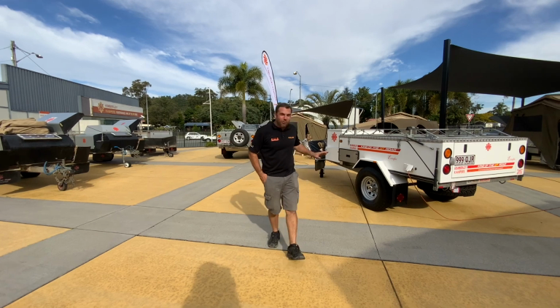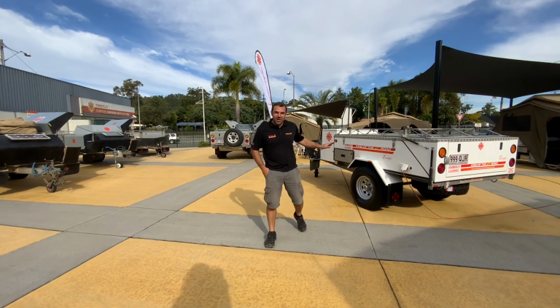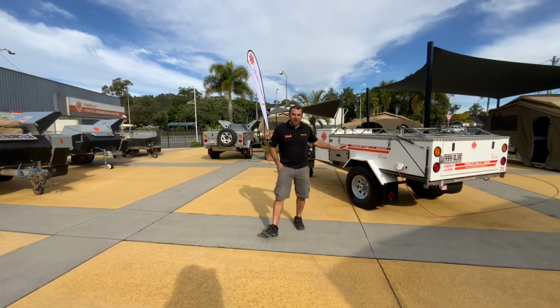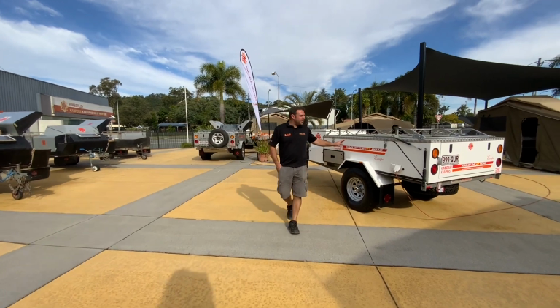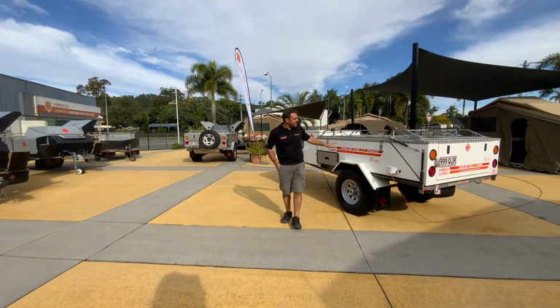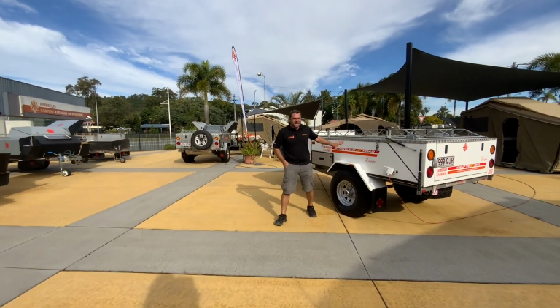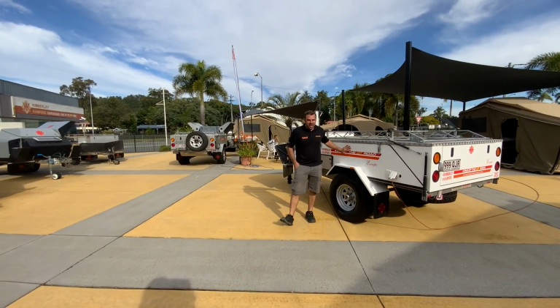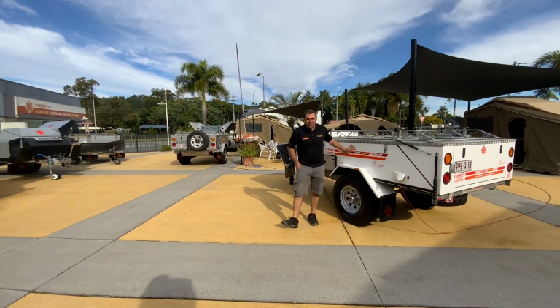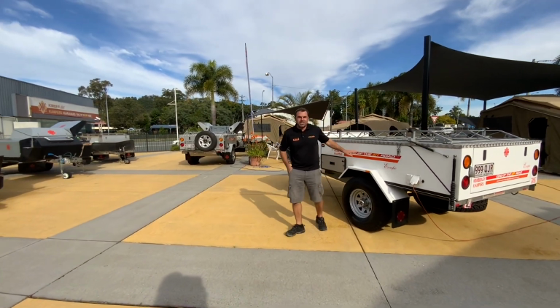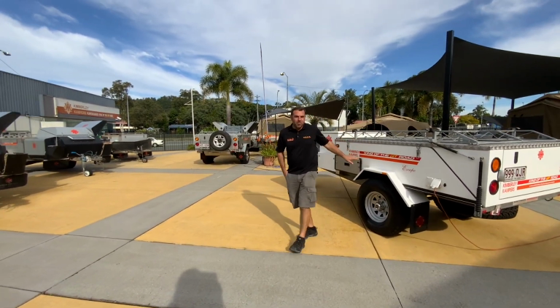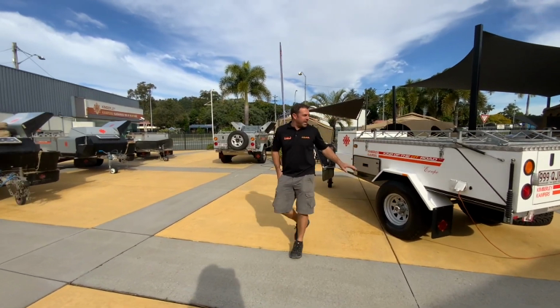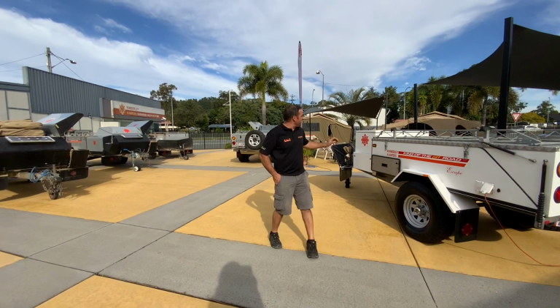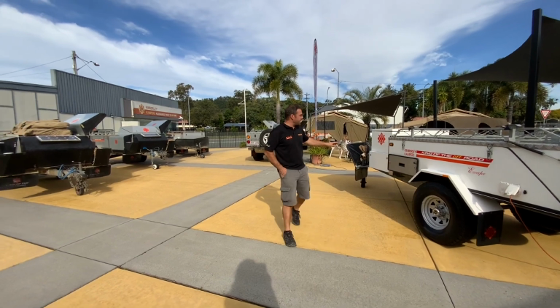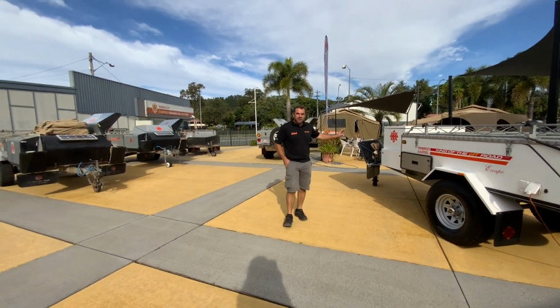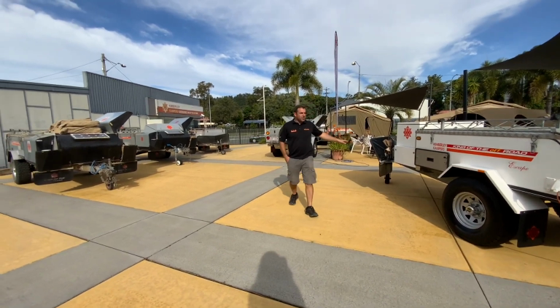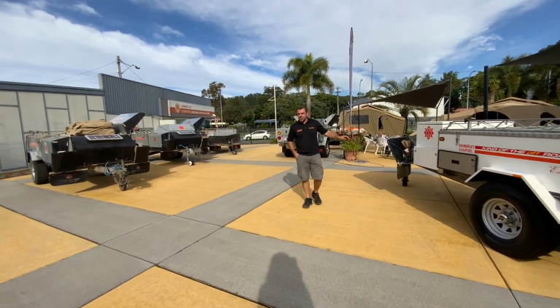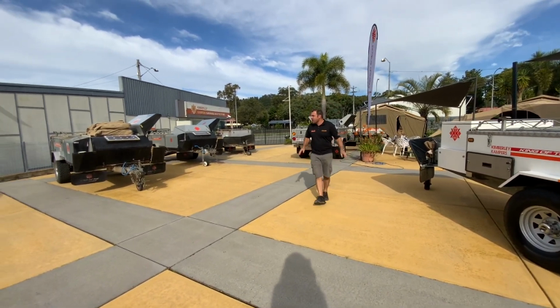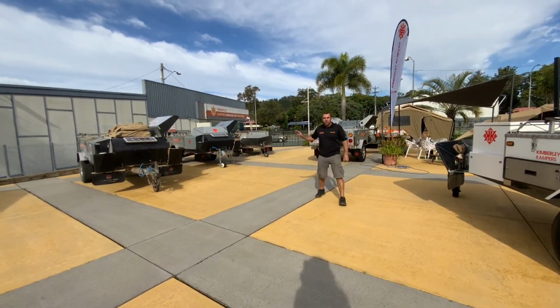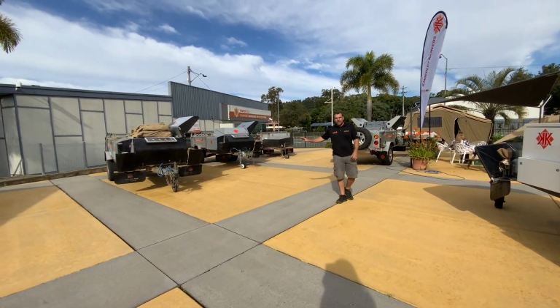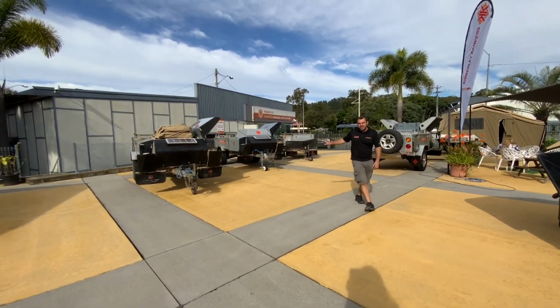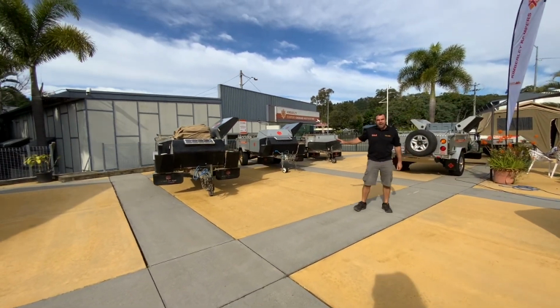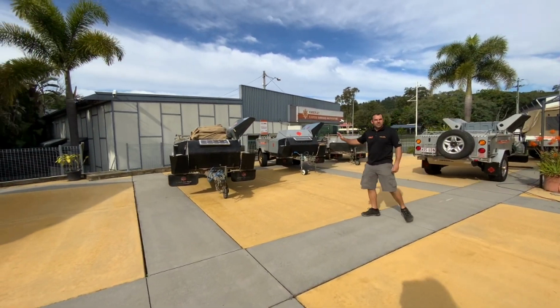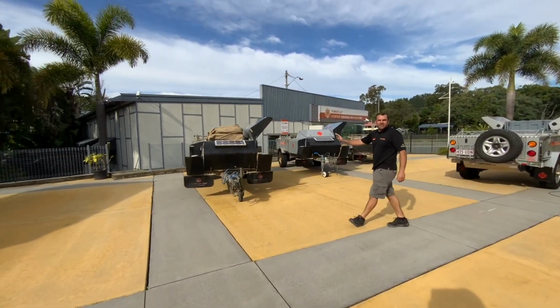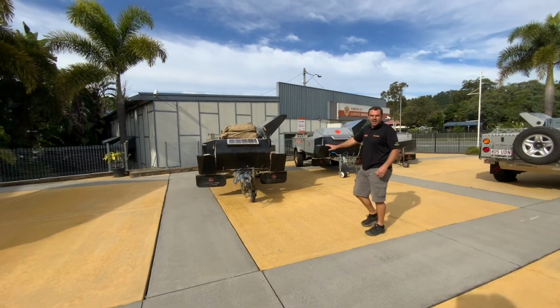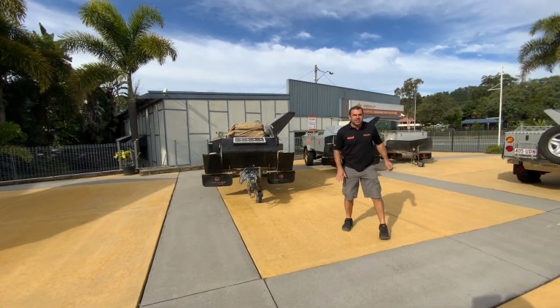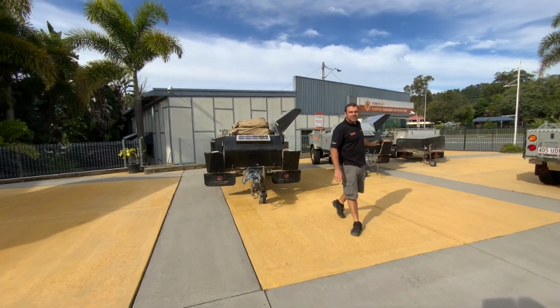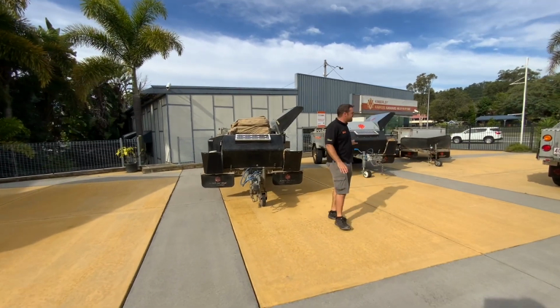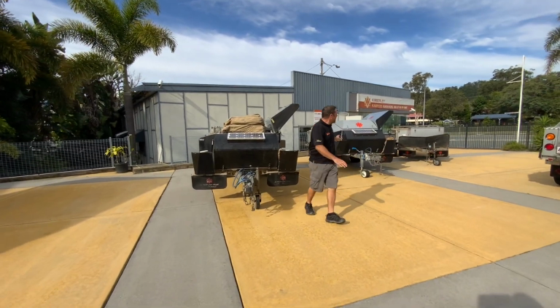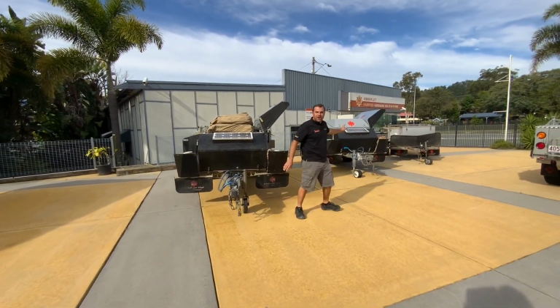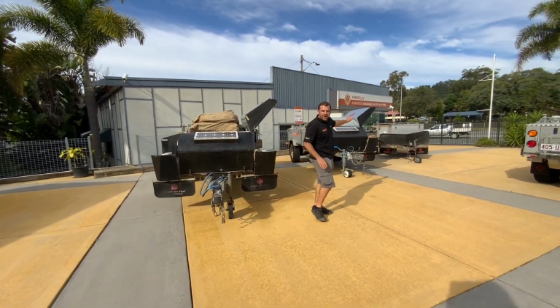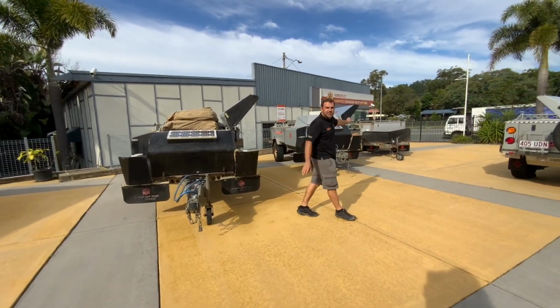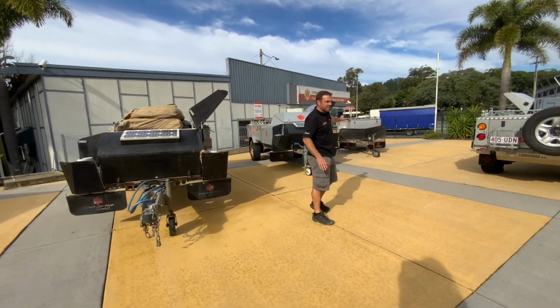Right here we've got a 2005 Escape, our very simple model, with a pull-out kitchen and two burner stove. We go right through the ages into a 2009, 2013, and right over there another 2005.